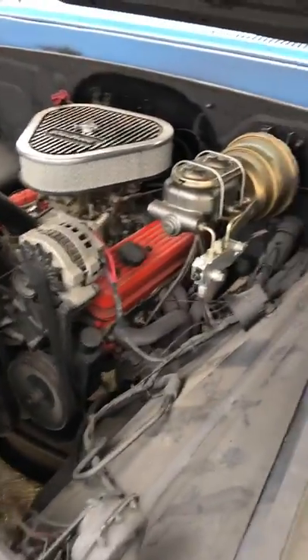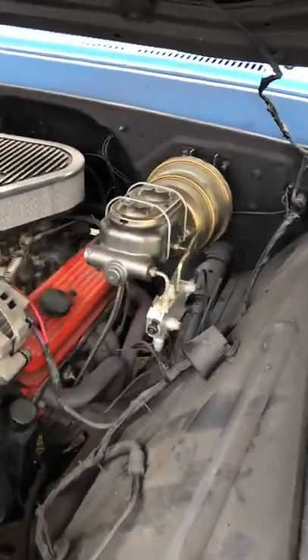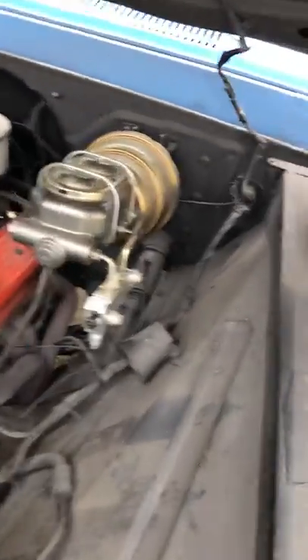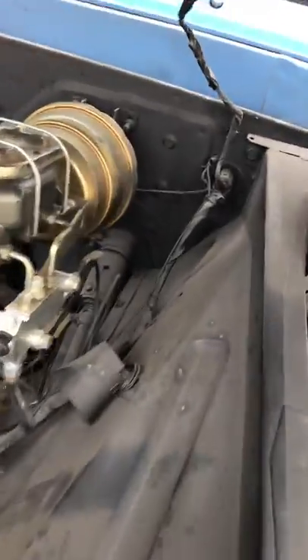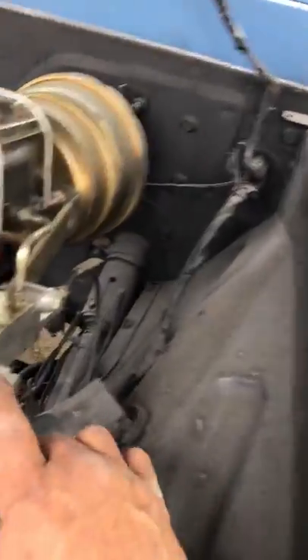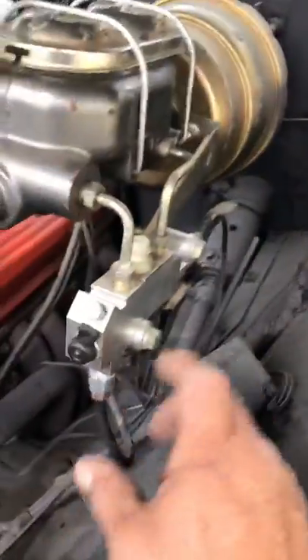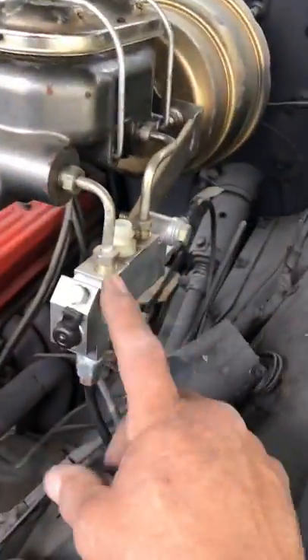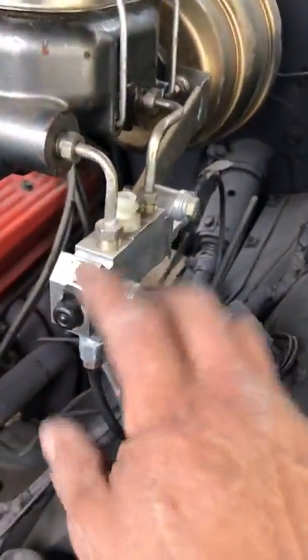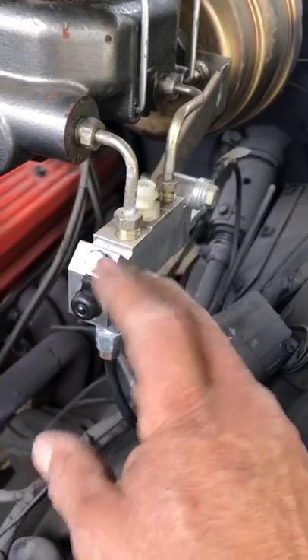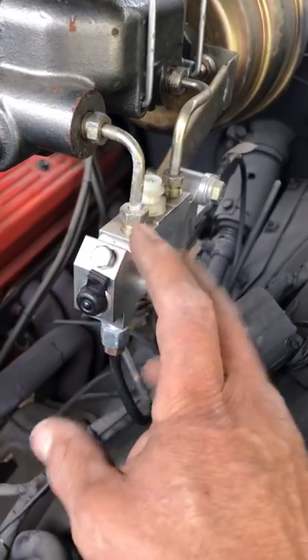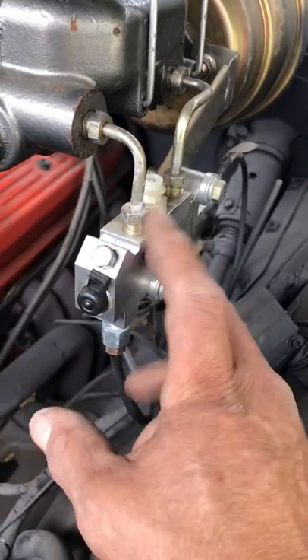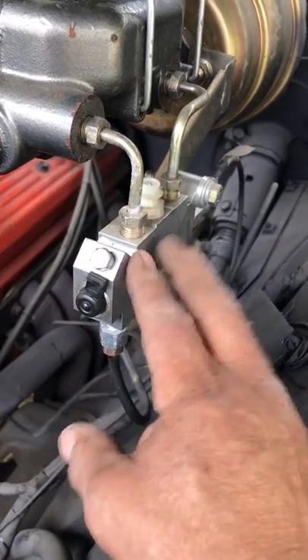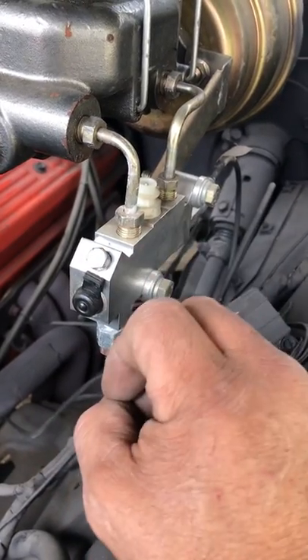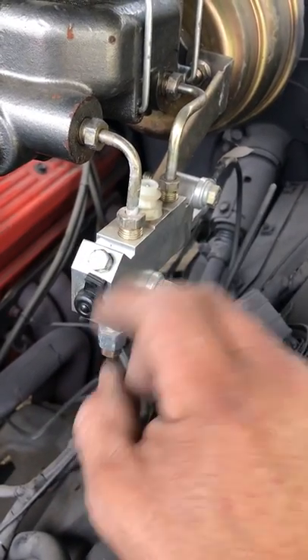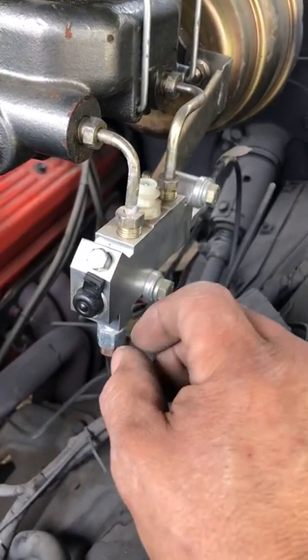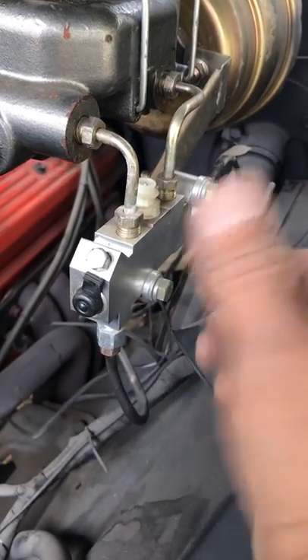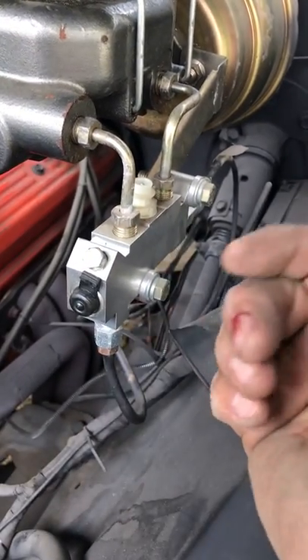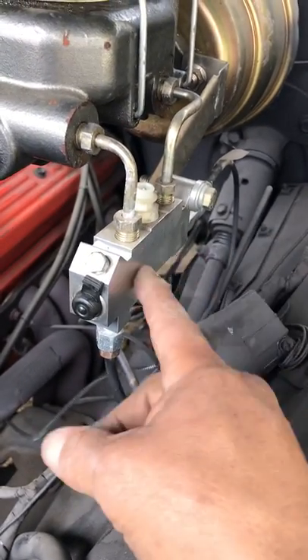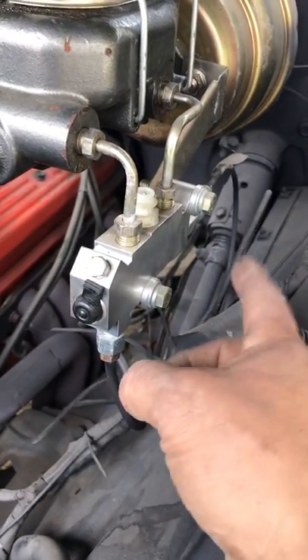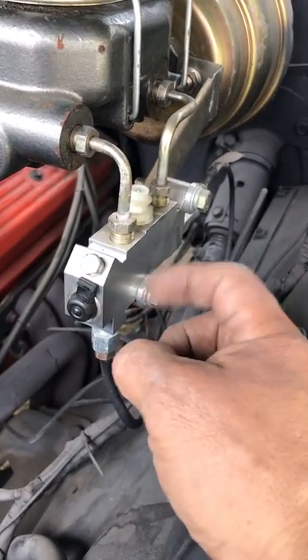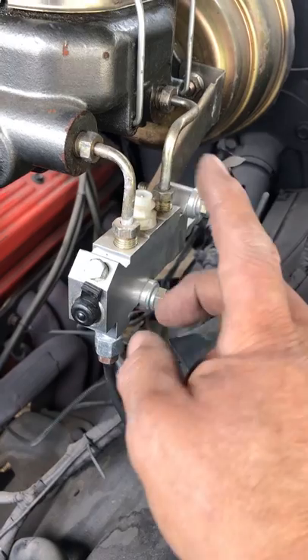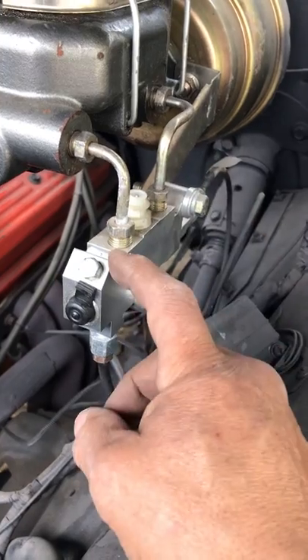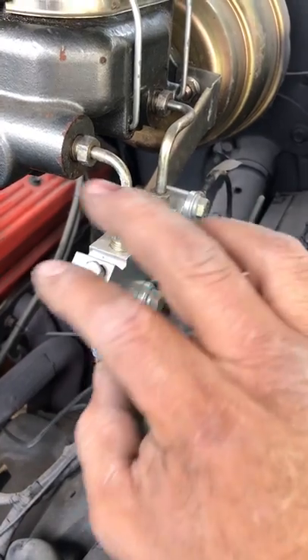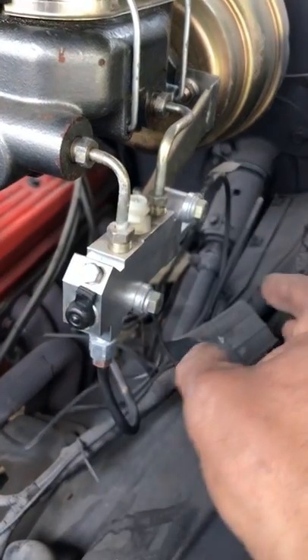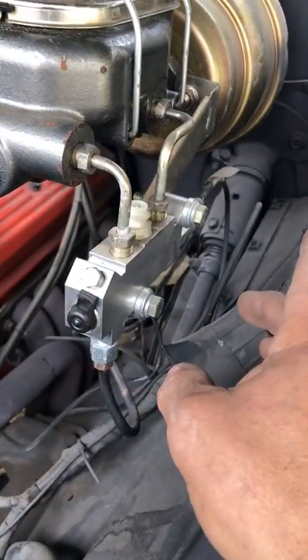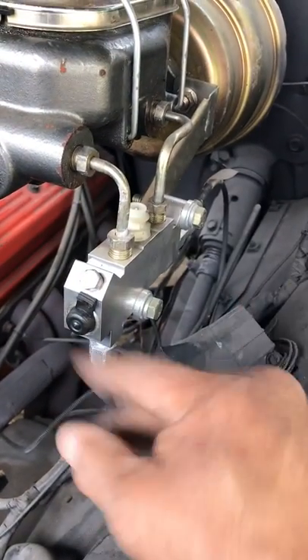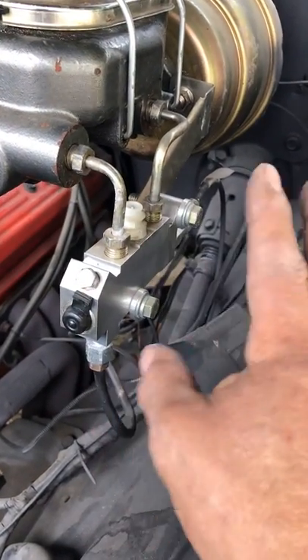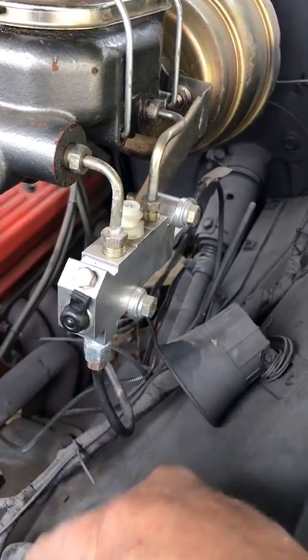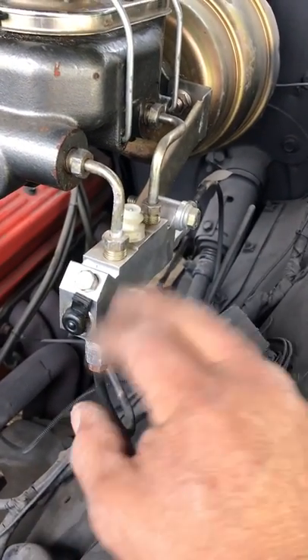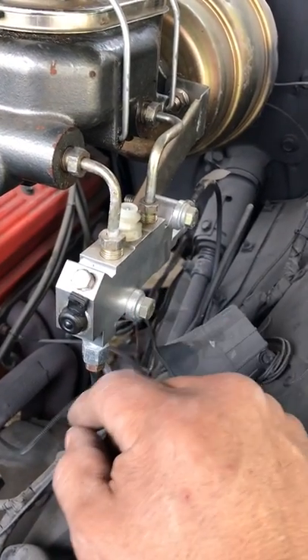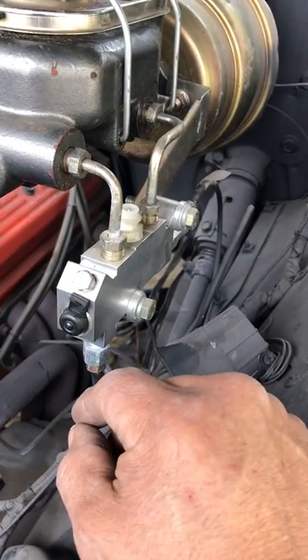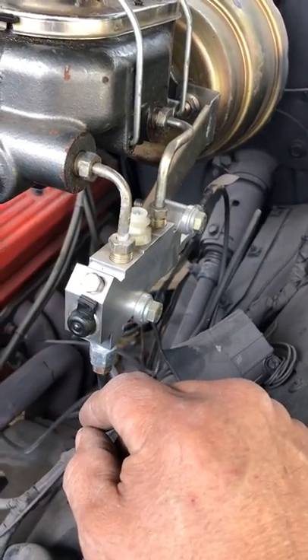Here's the booster. The valve right here is for drum to drum, so I'm going to have to change that. I do have one laying around in the garage that's disc in the front and drum in the back. So once I put that on and bleed the brakes, I'll be able to take care of it.